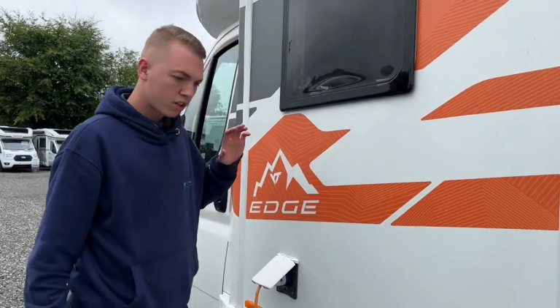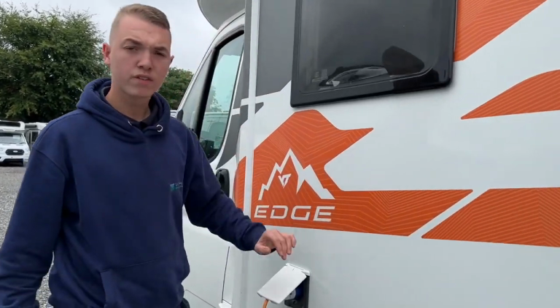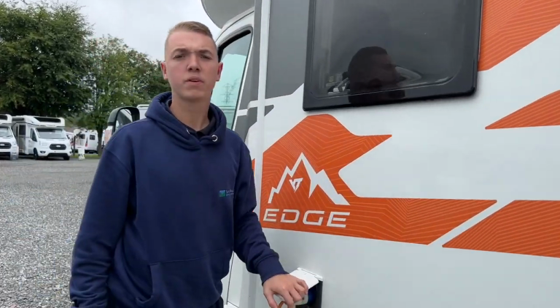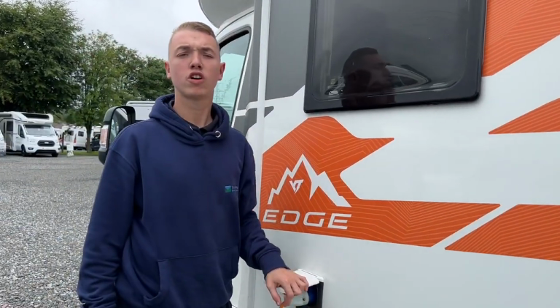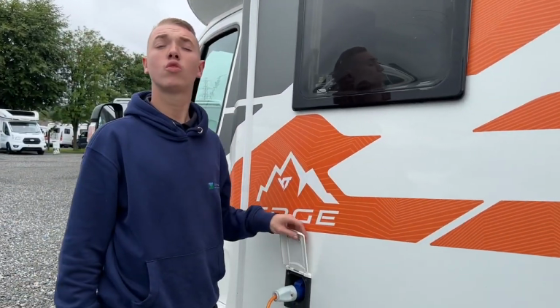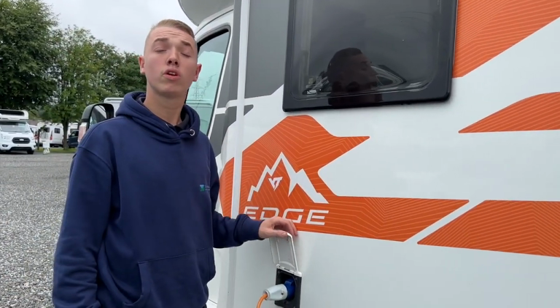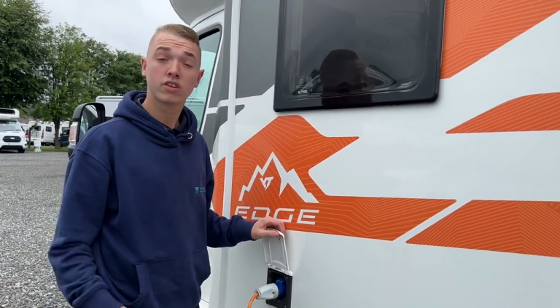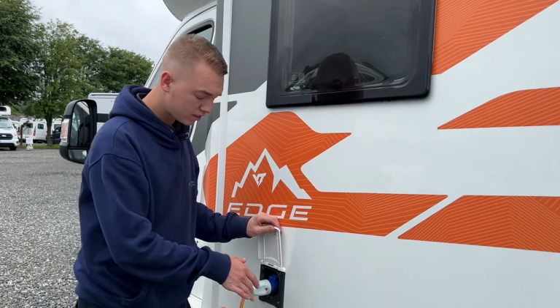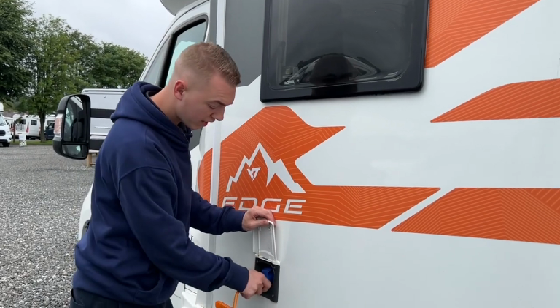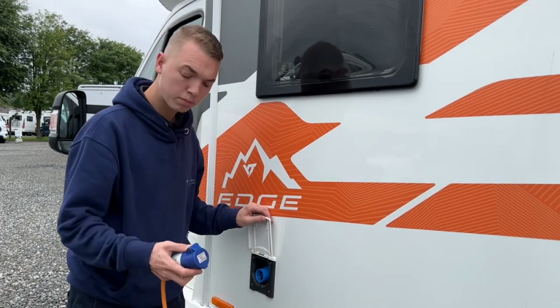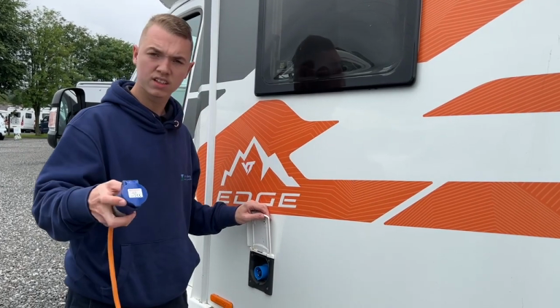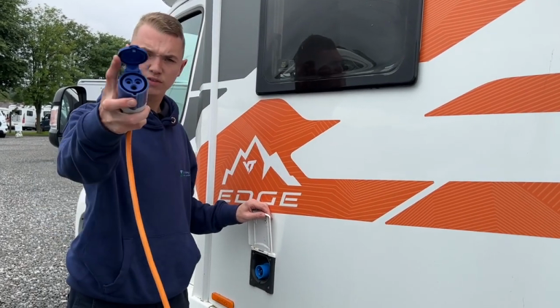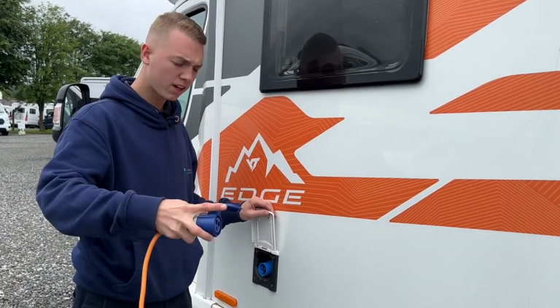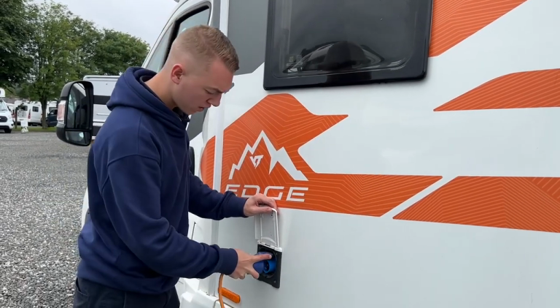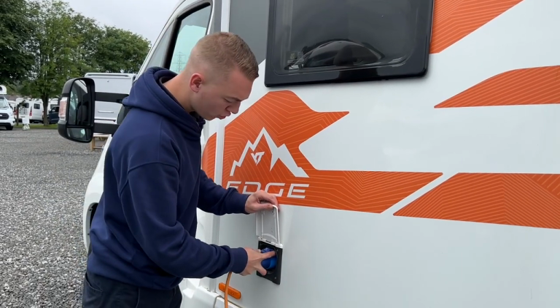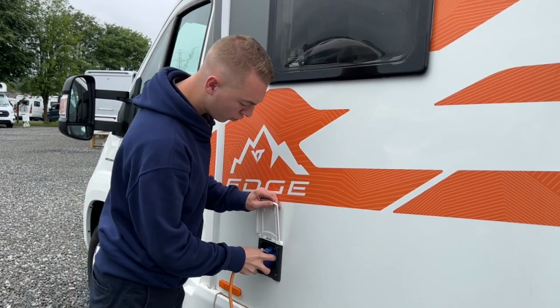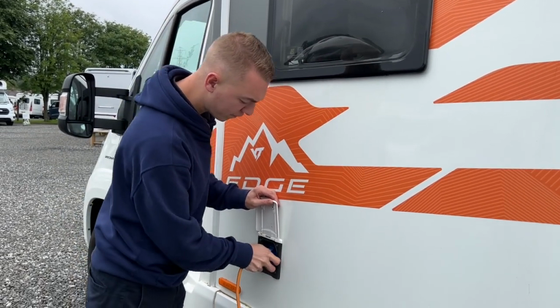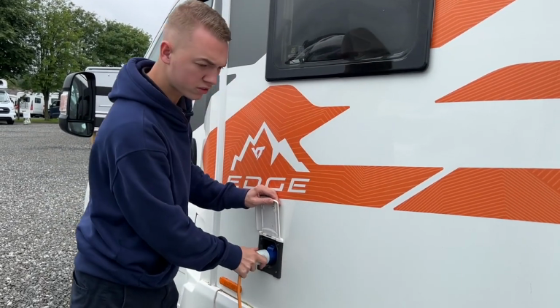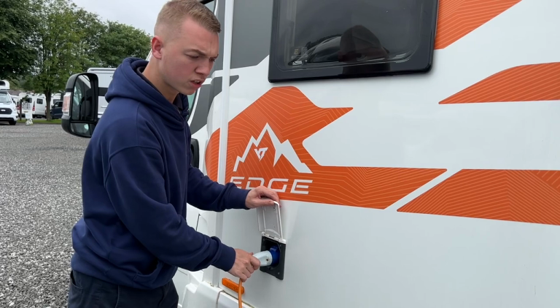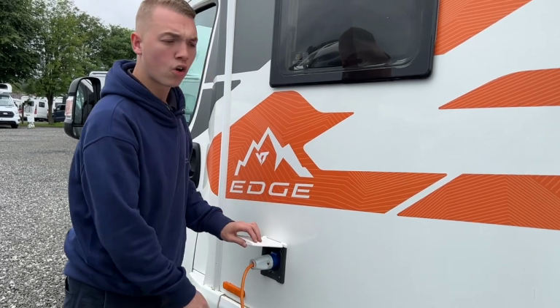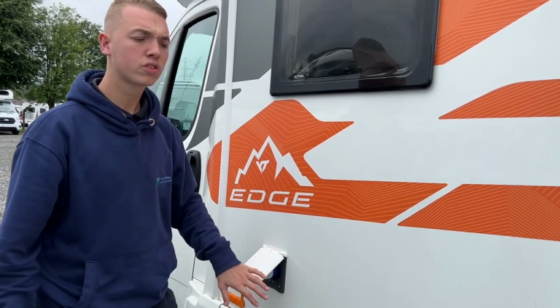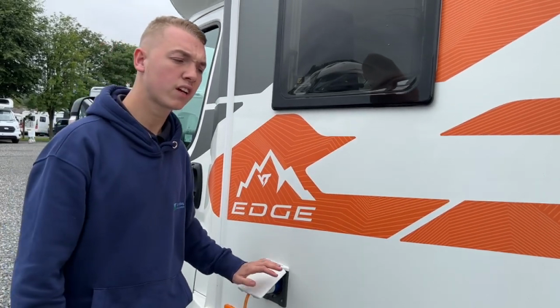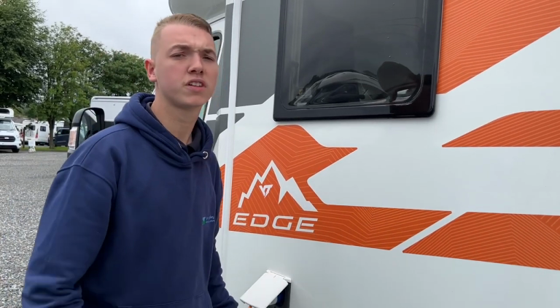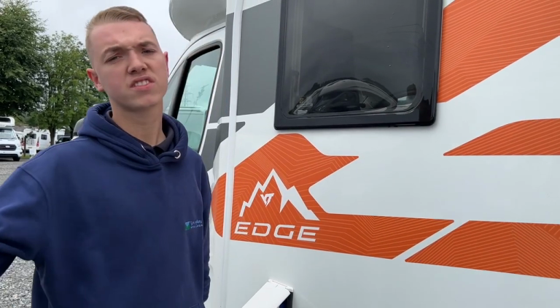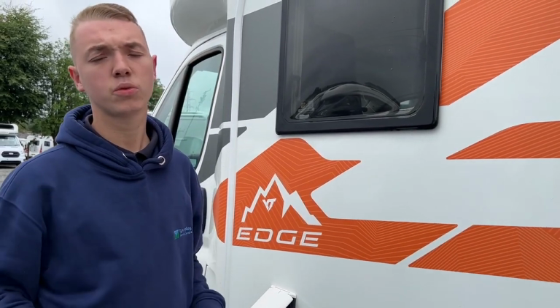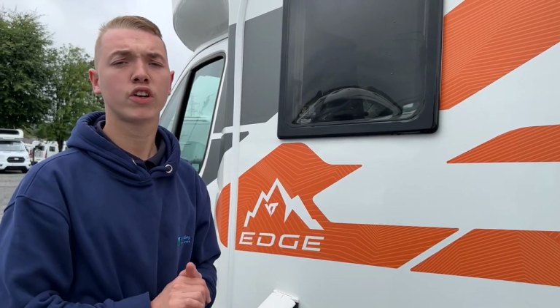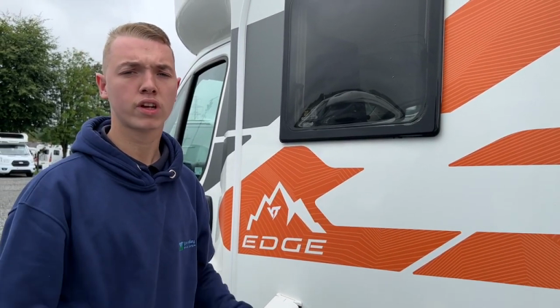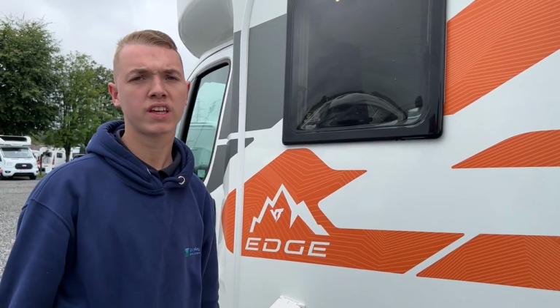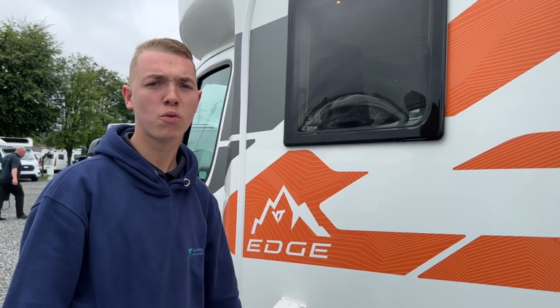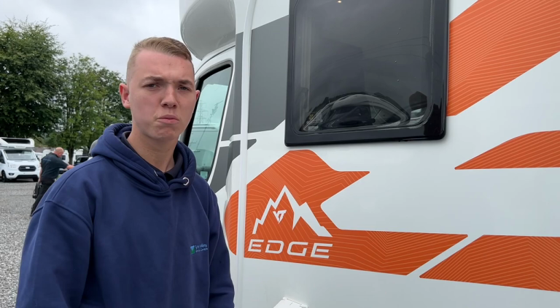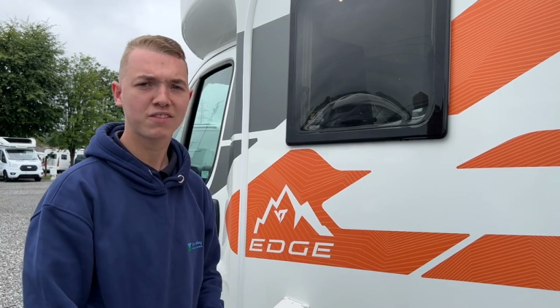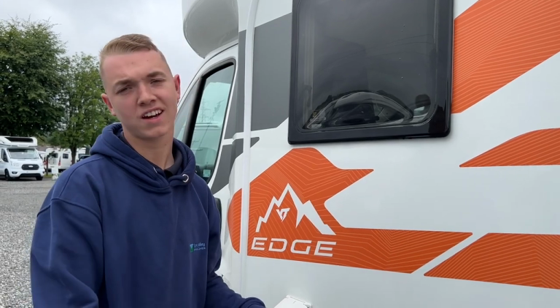To hook the vehicle up for charging at home or on site, get your hook-up lead, lift the collar, and hook the motorhome up first. Always hook the vehicle up first and disconnect in reverse order so that you're never walking around with a live lead in hand.